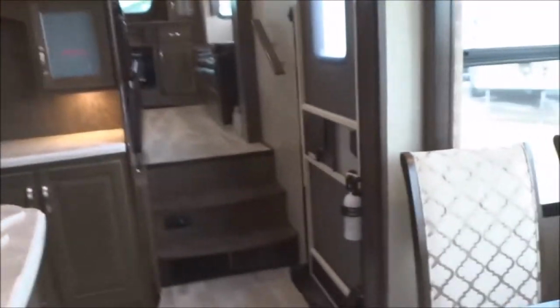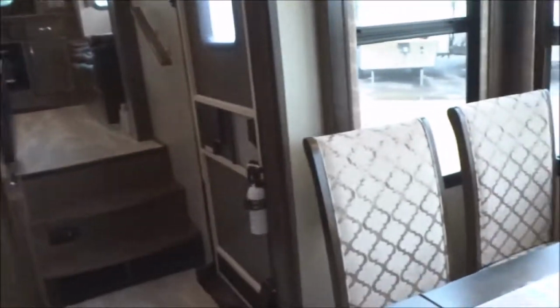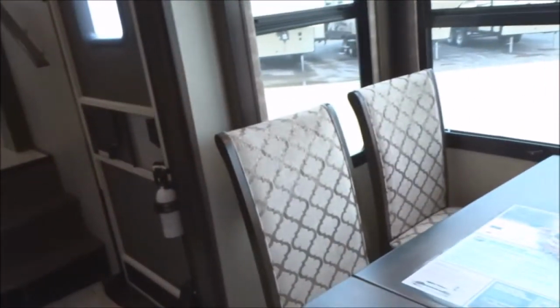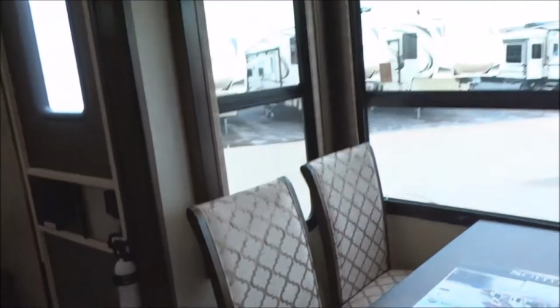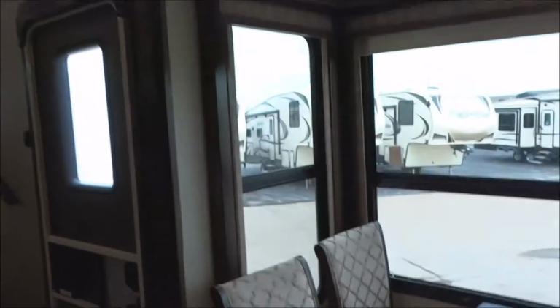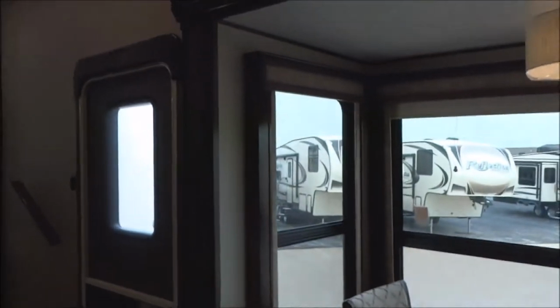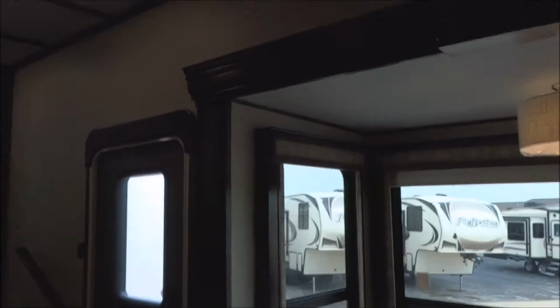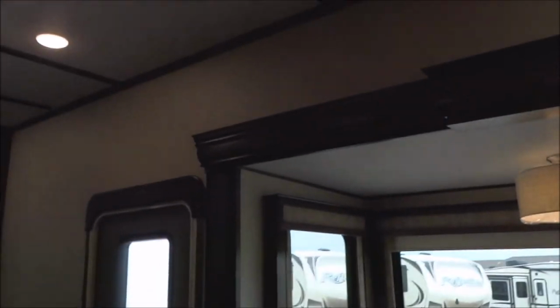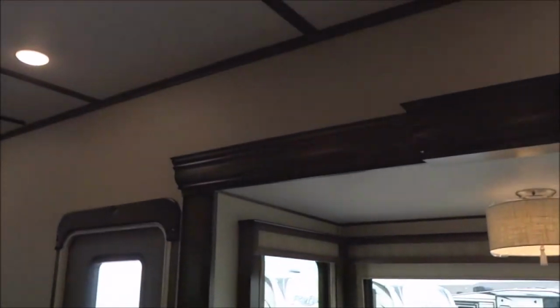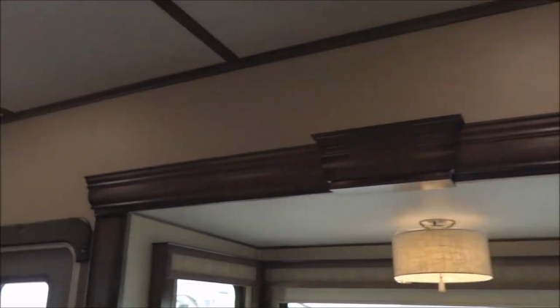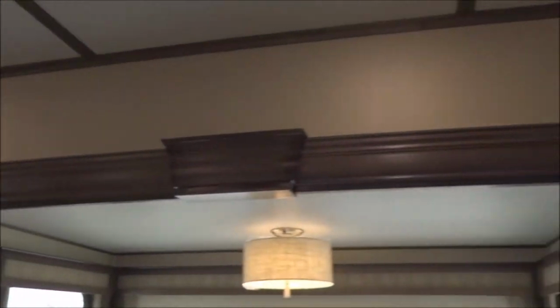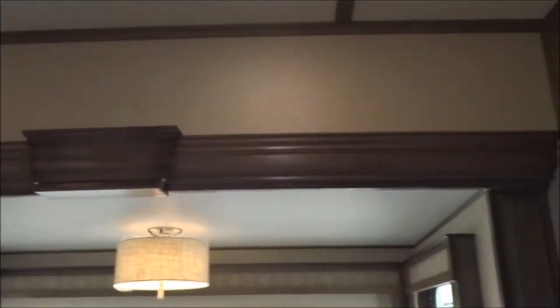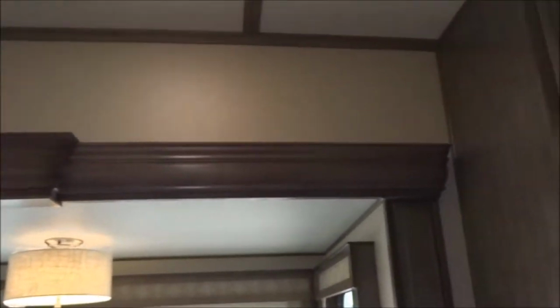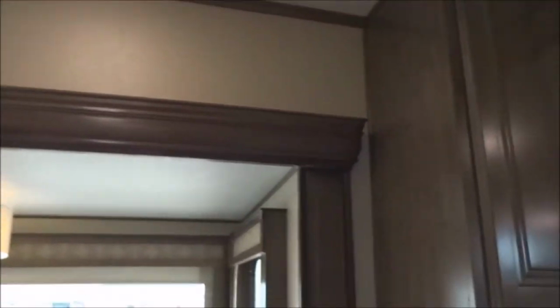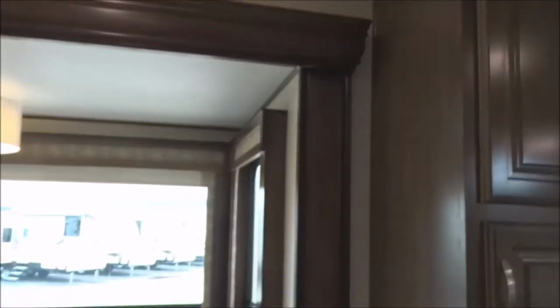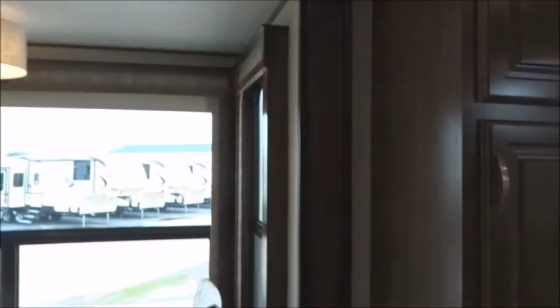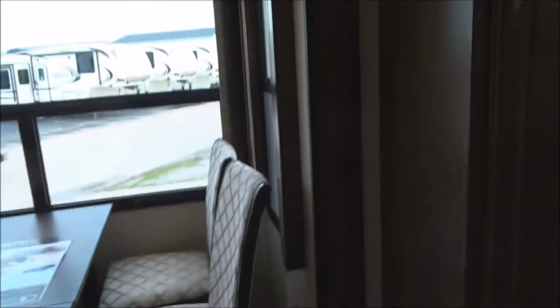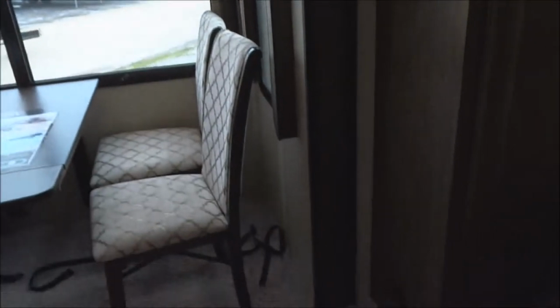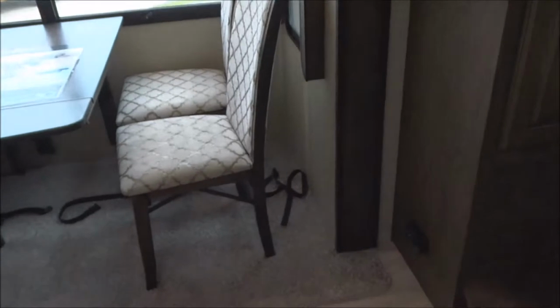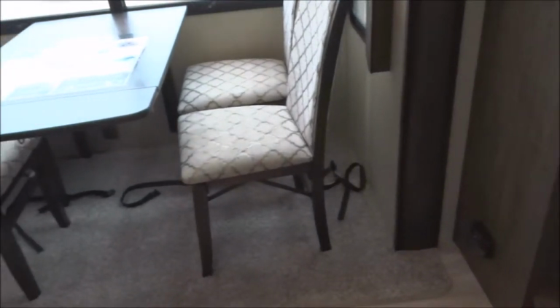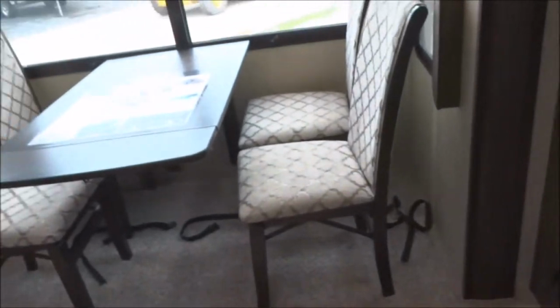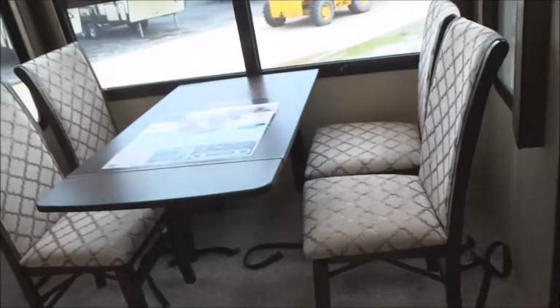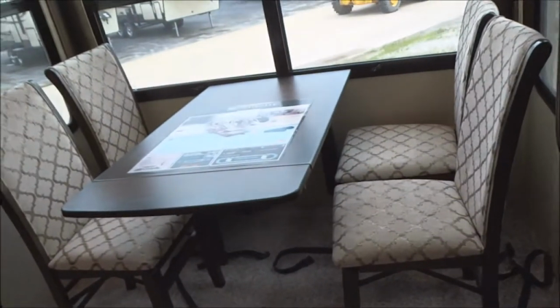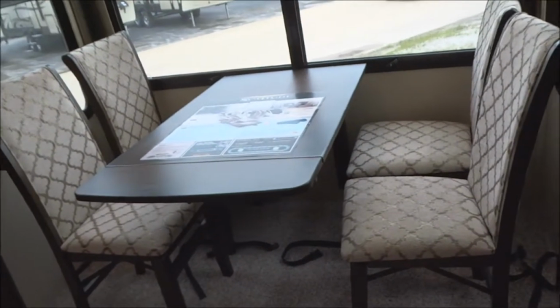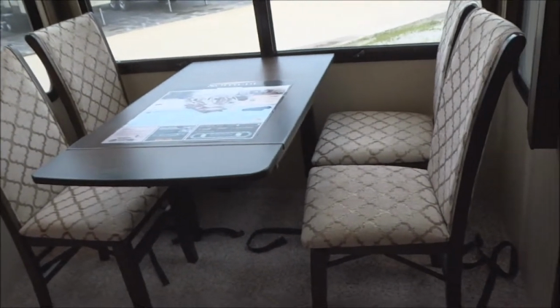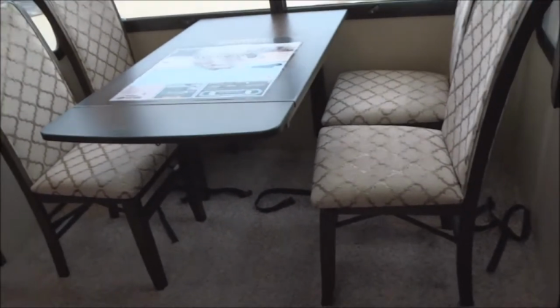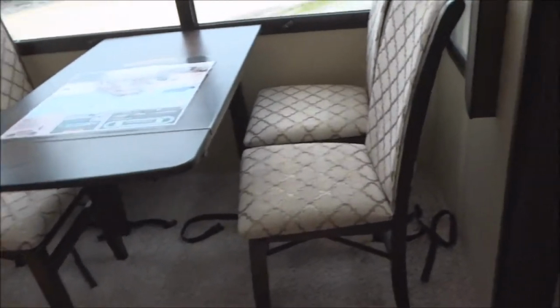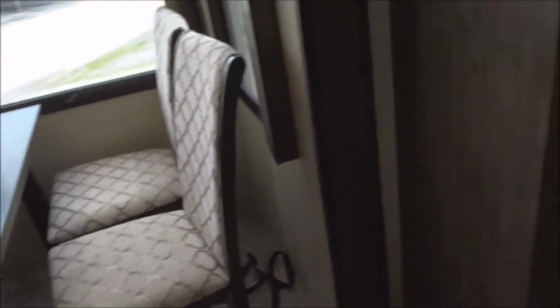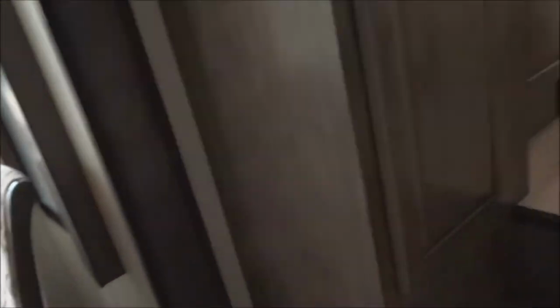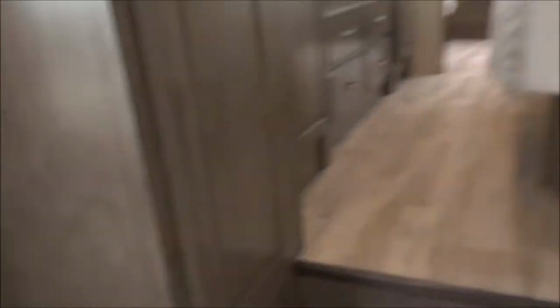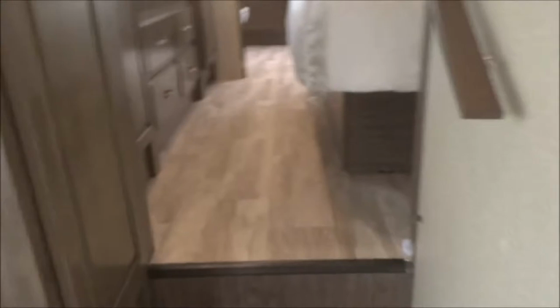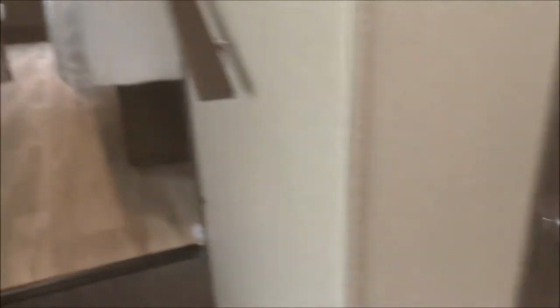Moving into the living quarters: there's a standalone dinette with very tall slide-outs — these are huge slide-outs; your average basketball player would be very happy. Standalone table and chairs are provided.